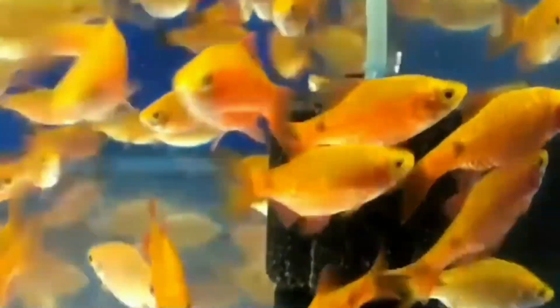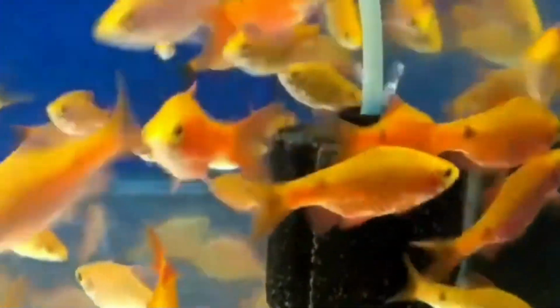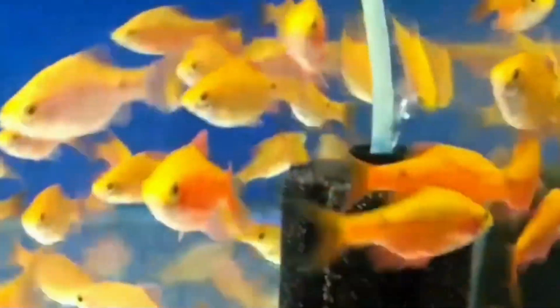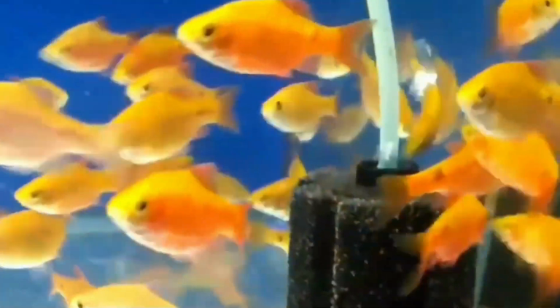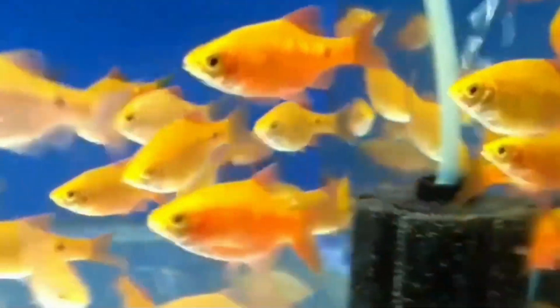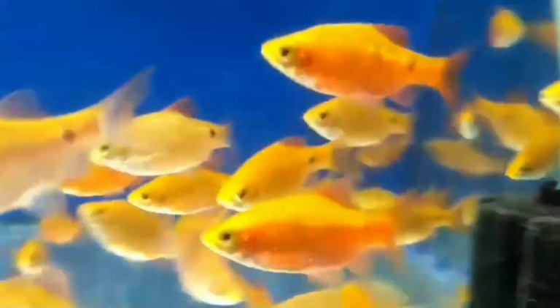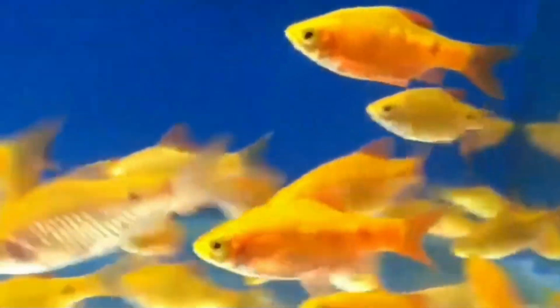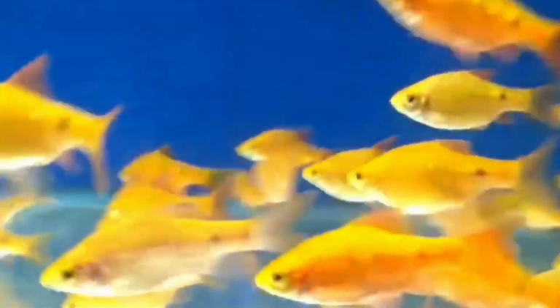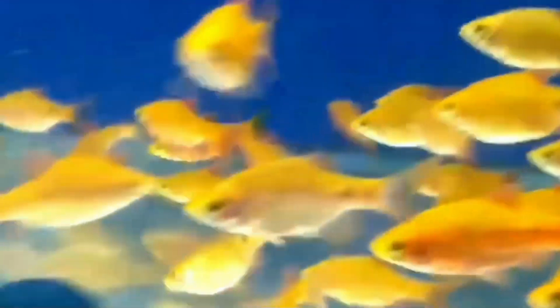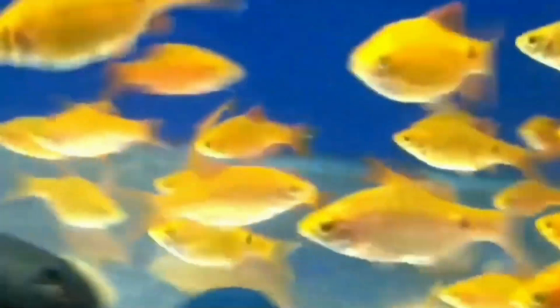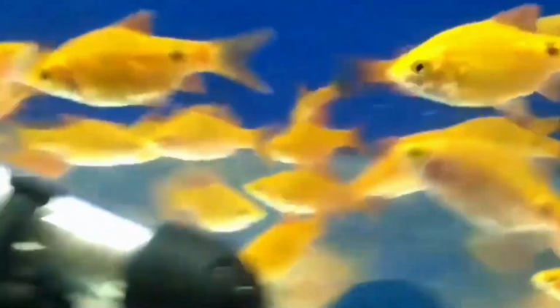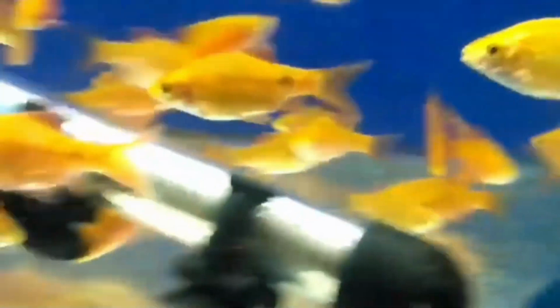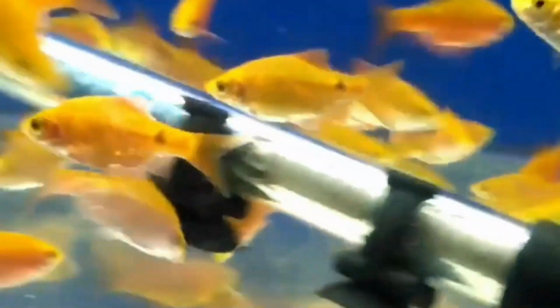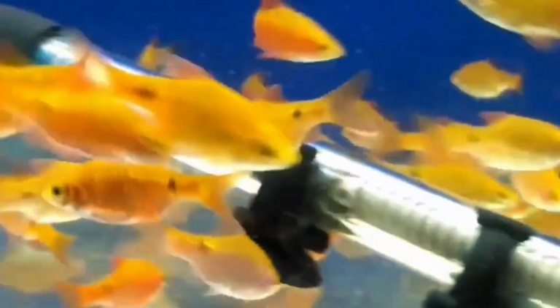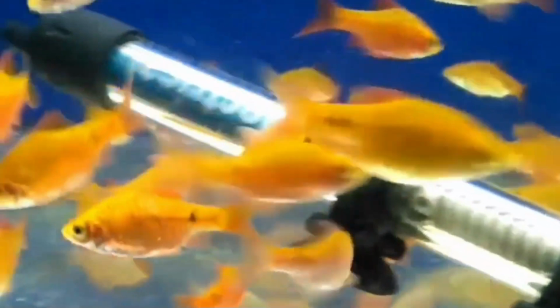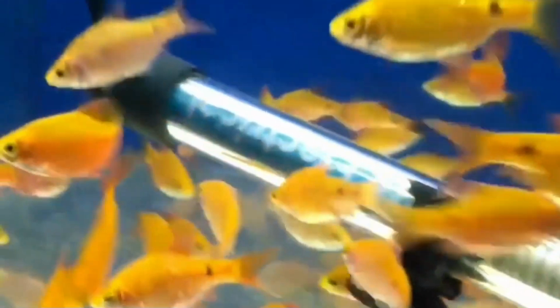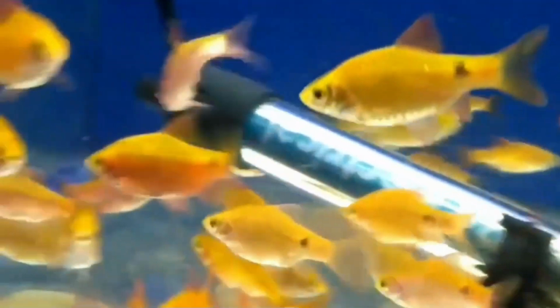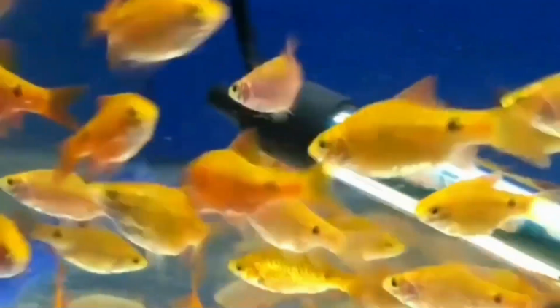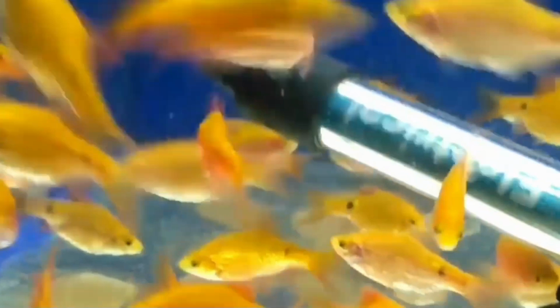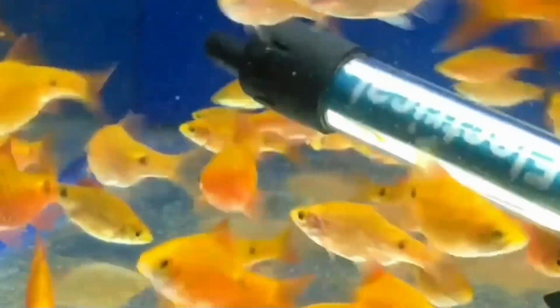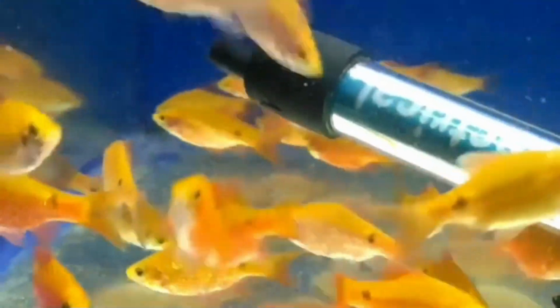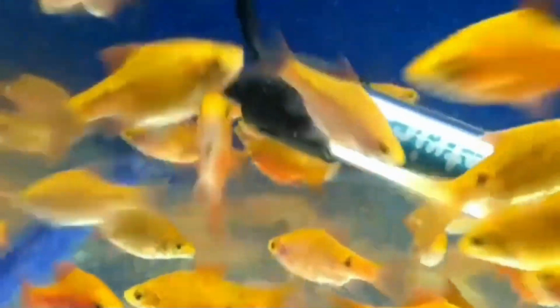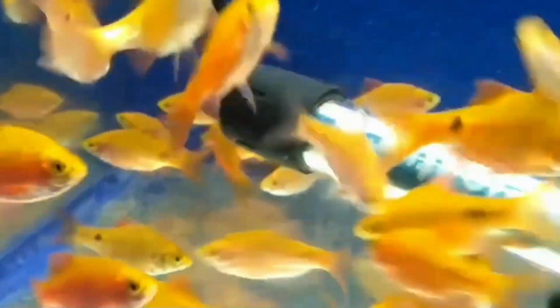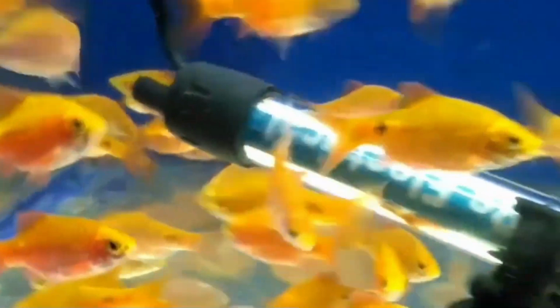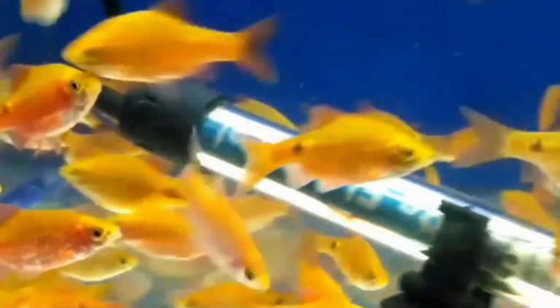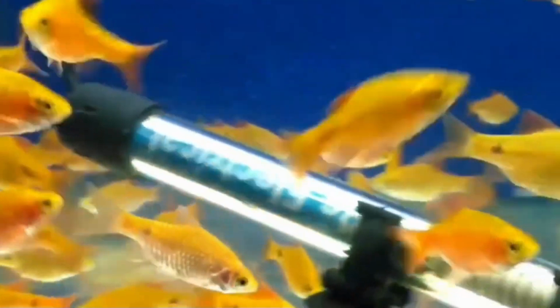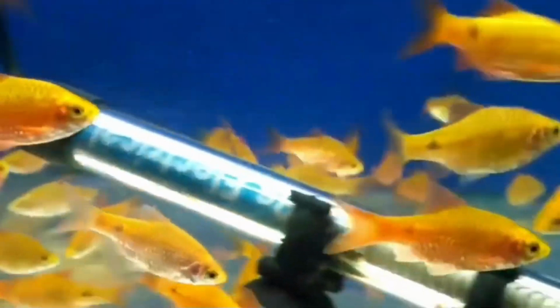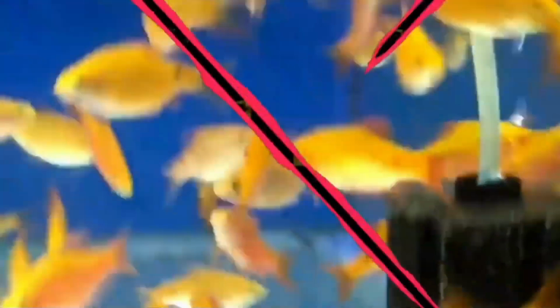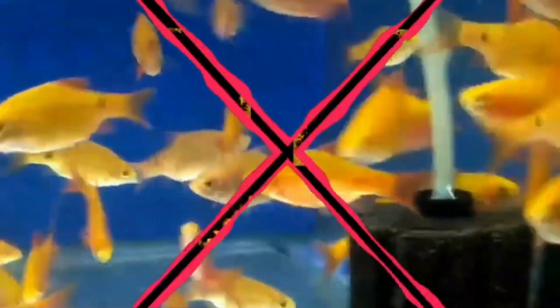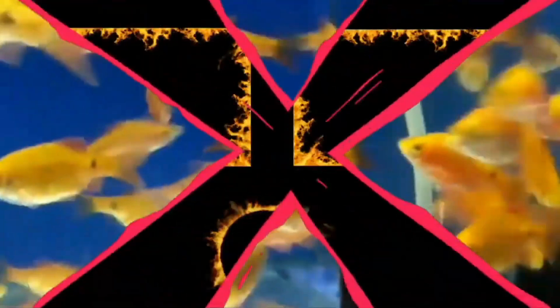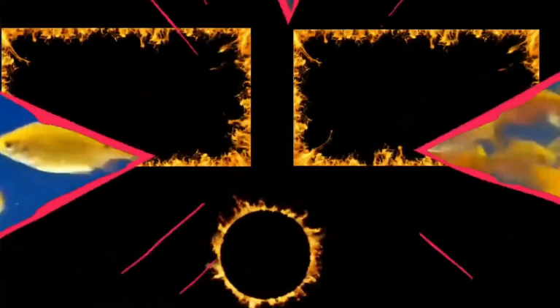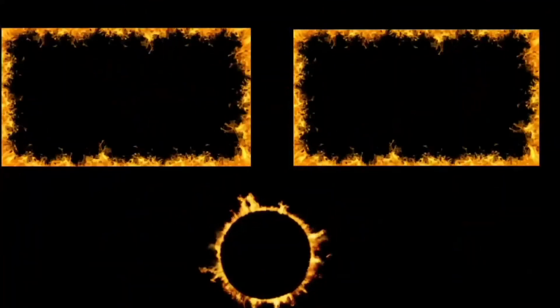So these were all the signs regarding how to know whether your rosy barb fish is pregnant or not. I hope this video will help you. More videos are coming soon, so please stay tuned to my channel.